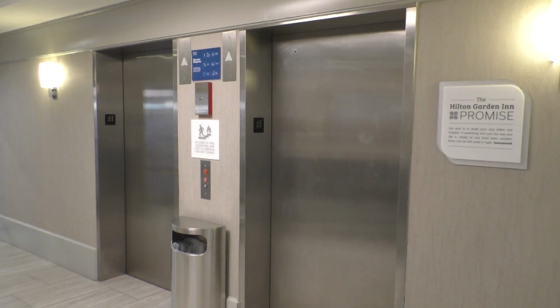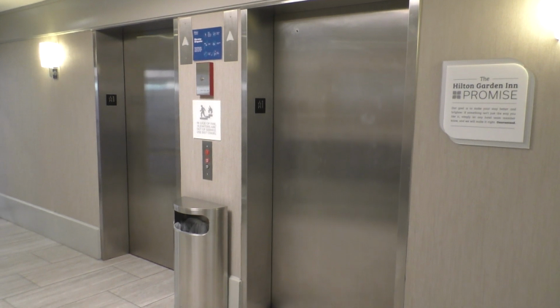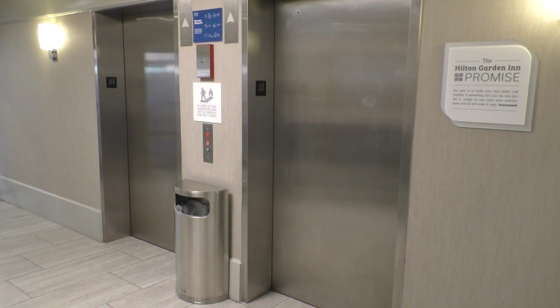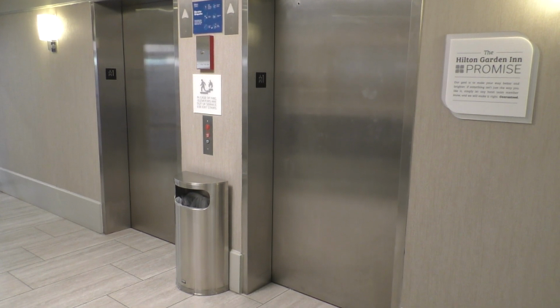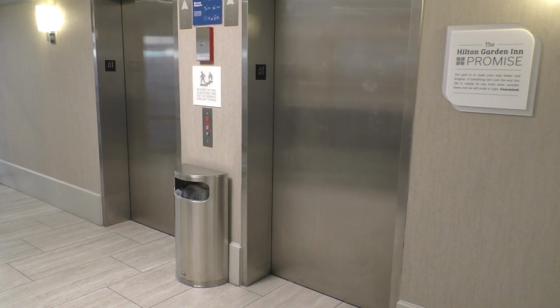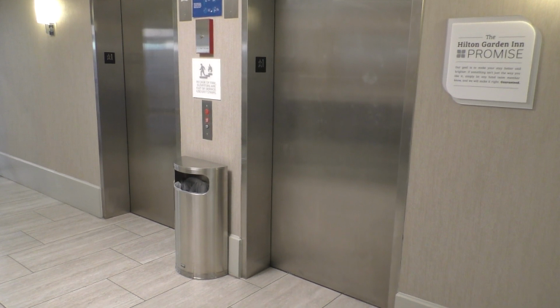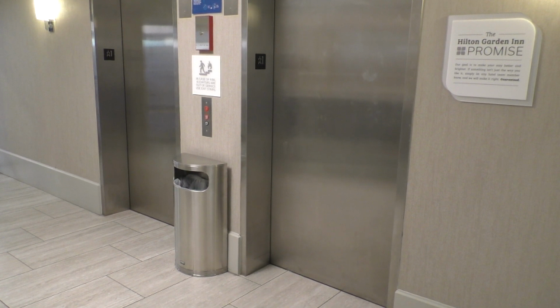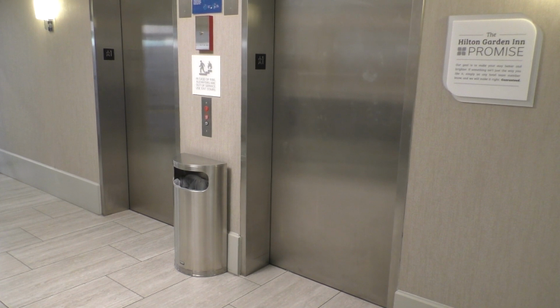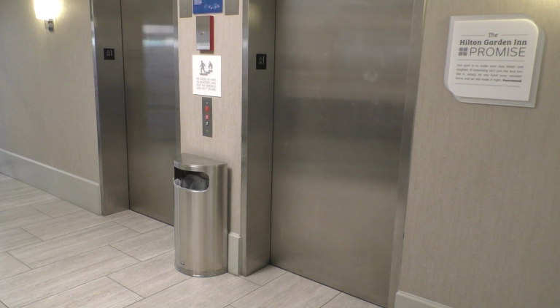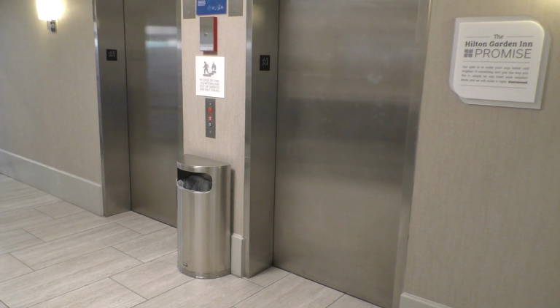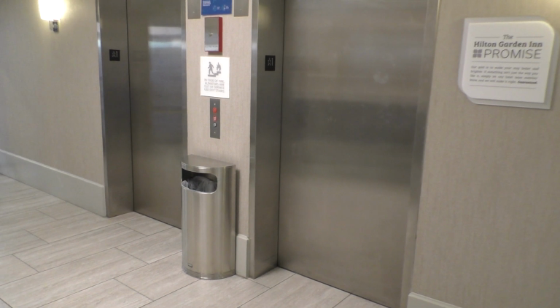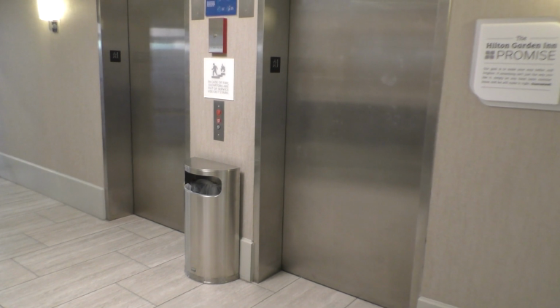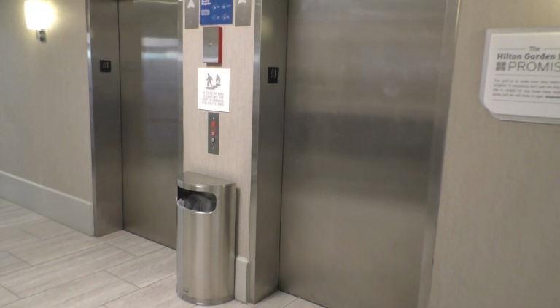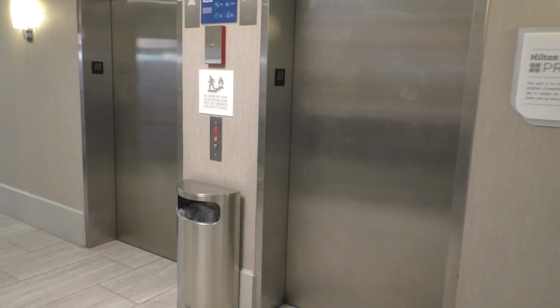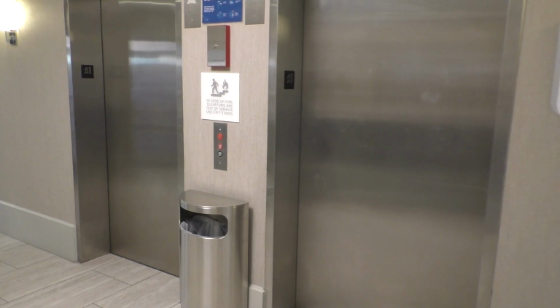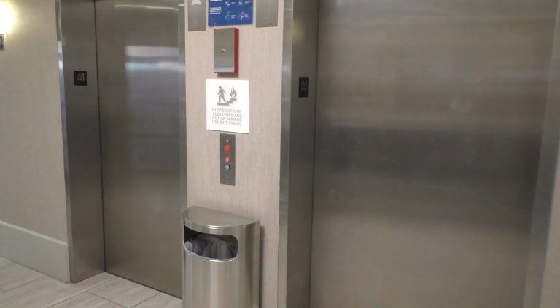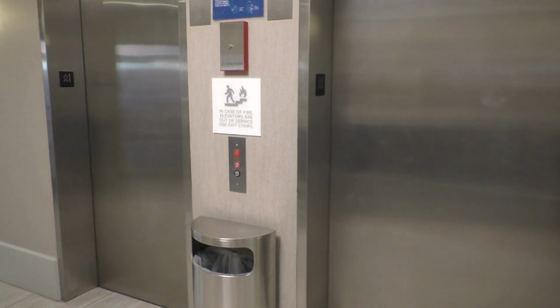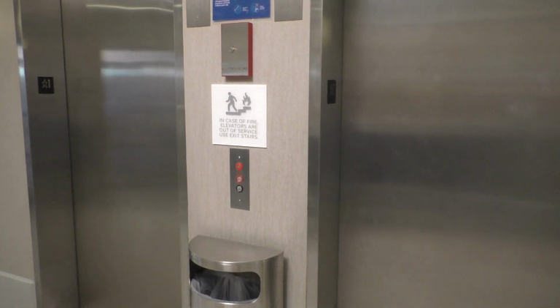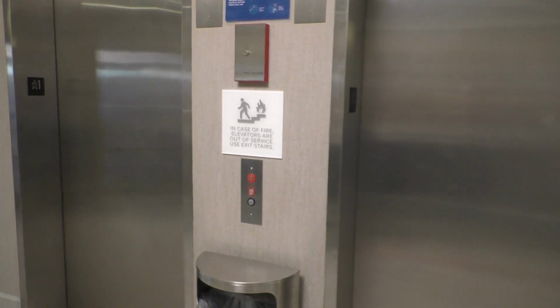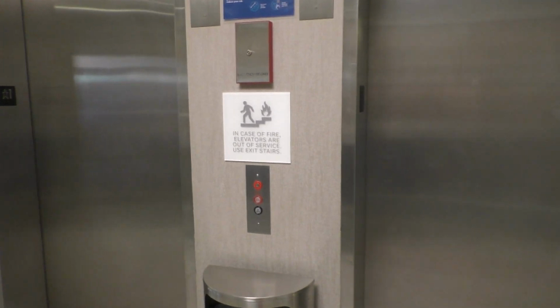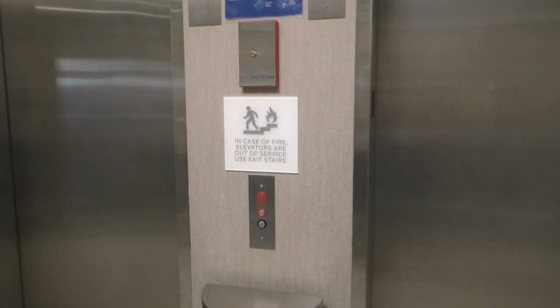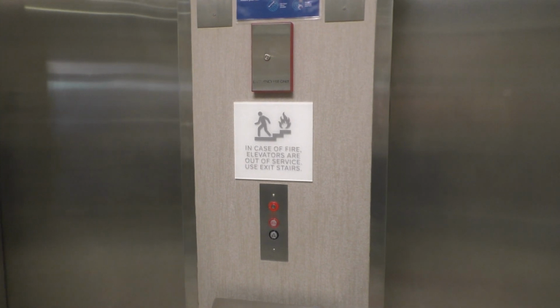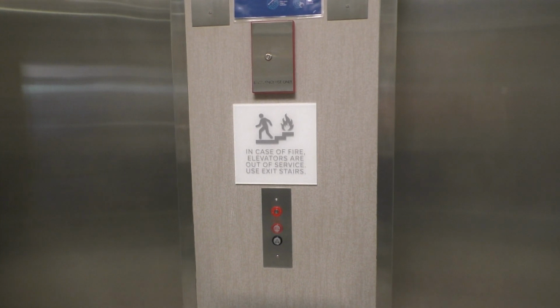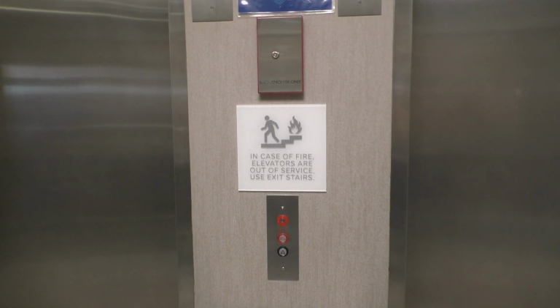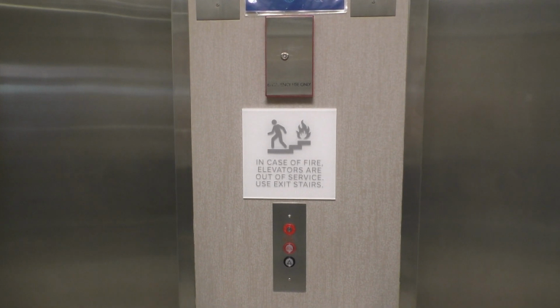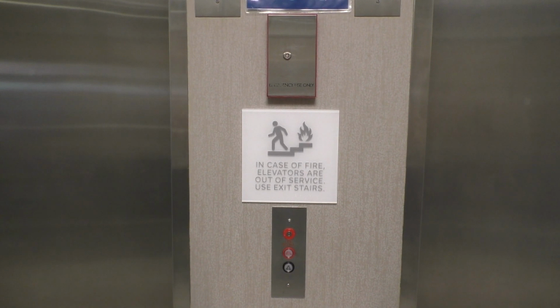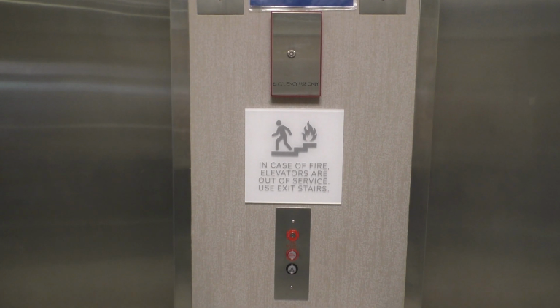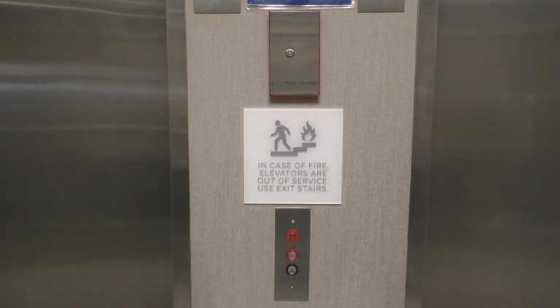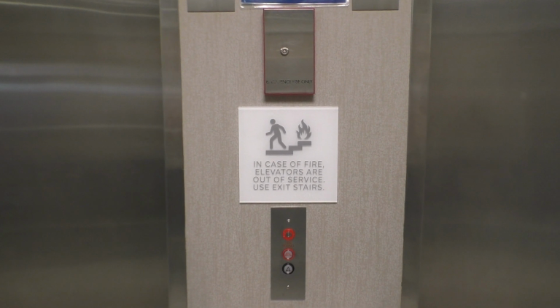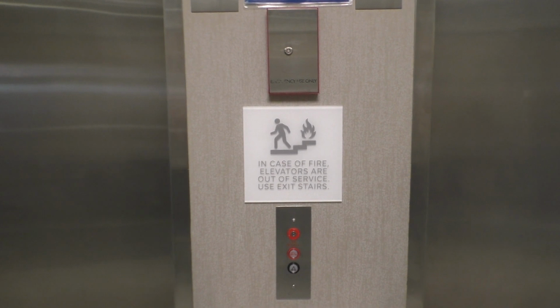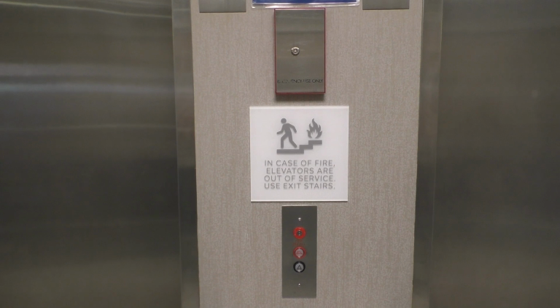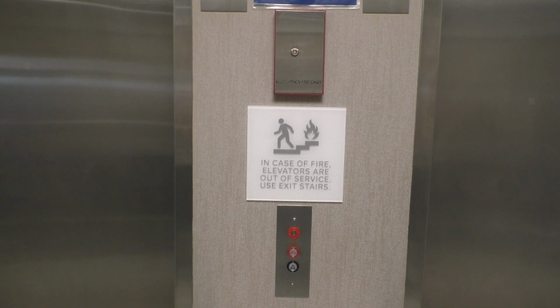These are the elevators in the Hilton Garden Inn in Terre Haute, Indiana. We've got a couple of A-bells which are for once not located in the Menards. So let's go ahead and take a ride.